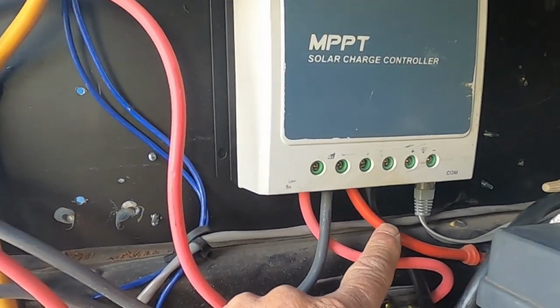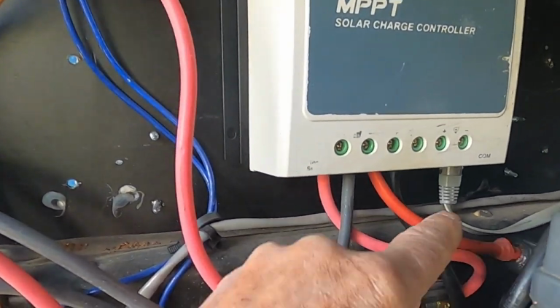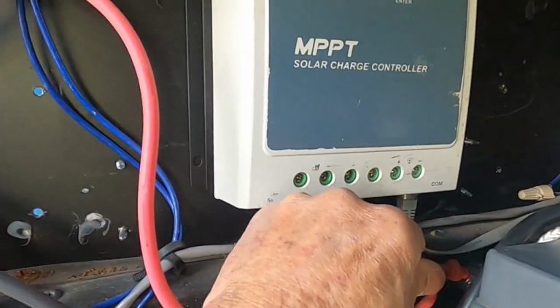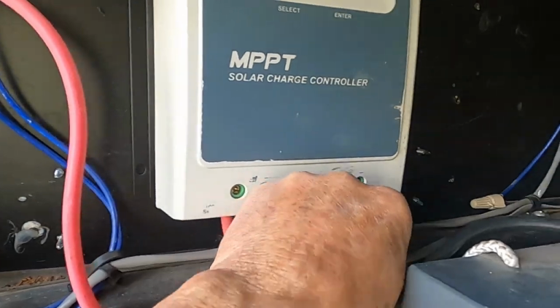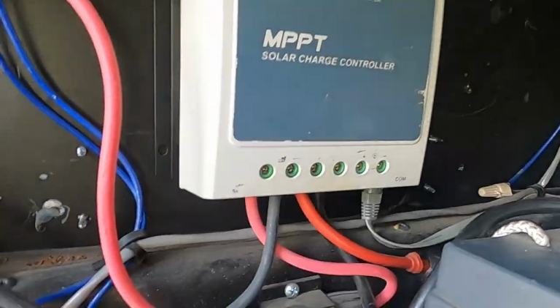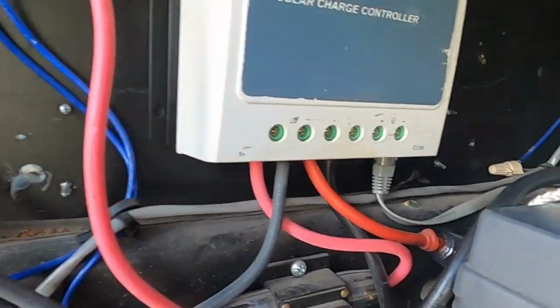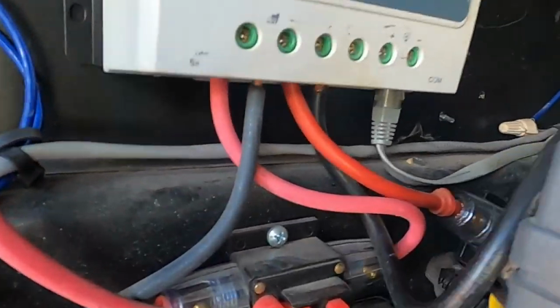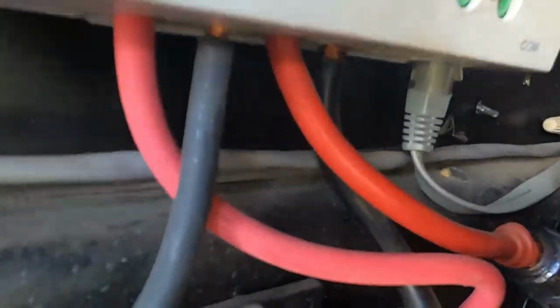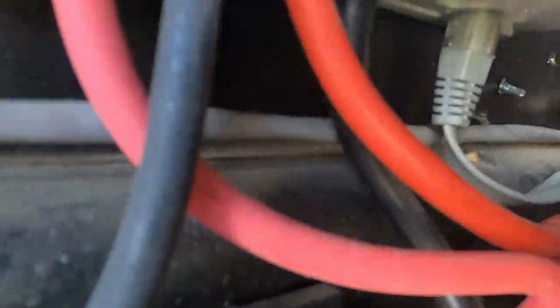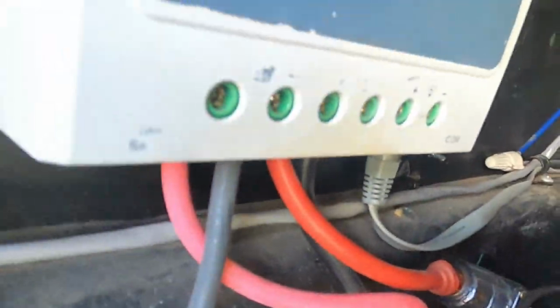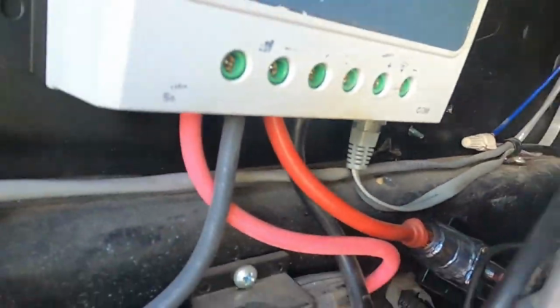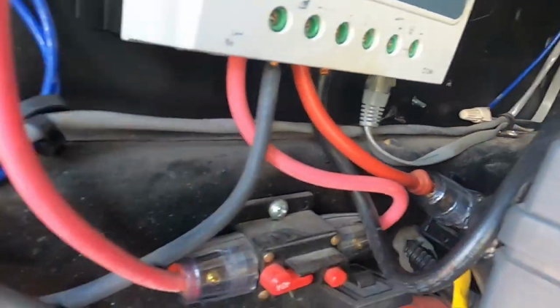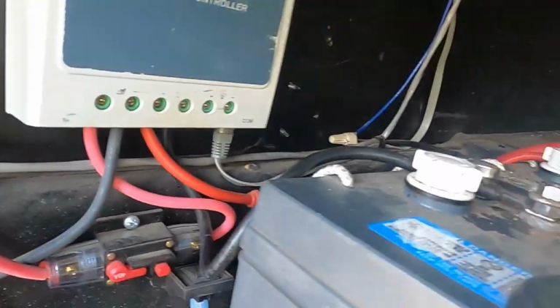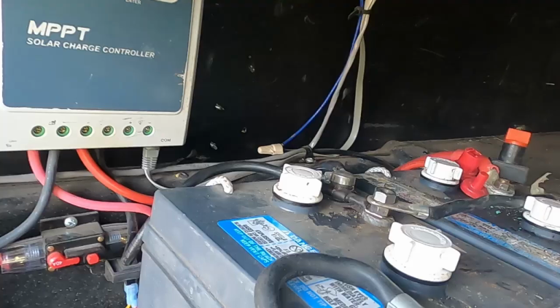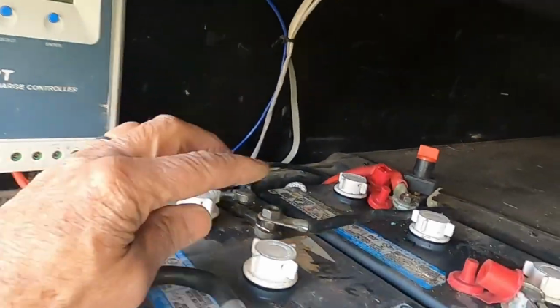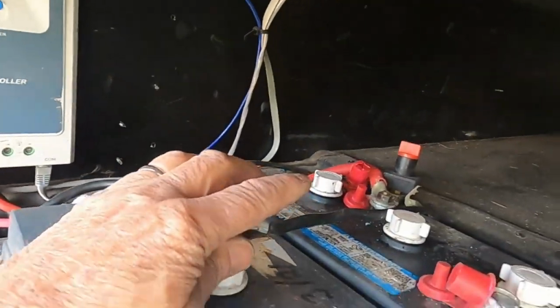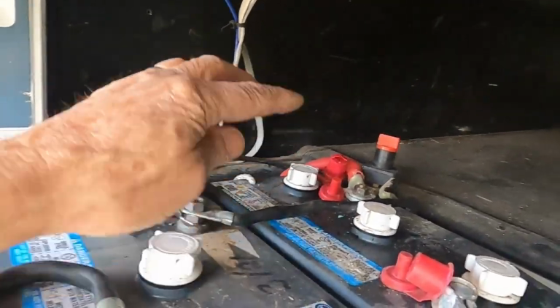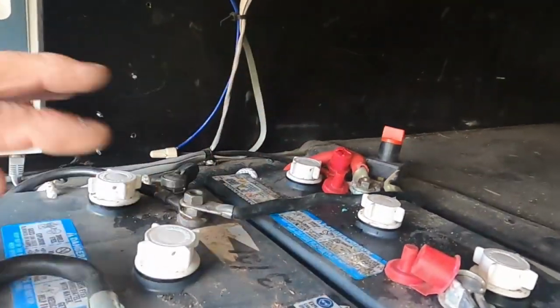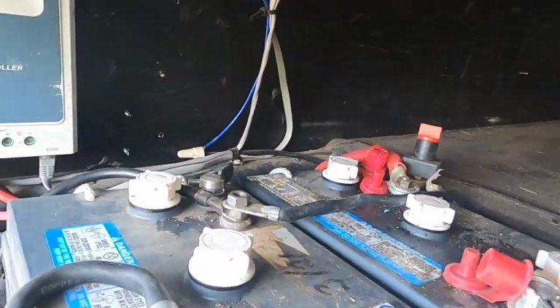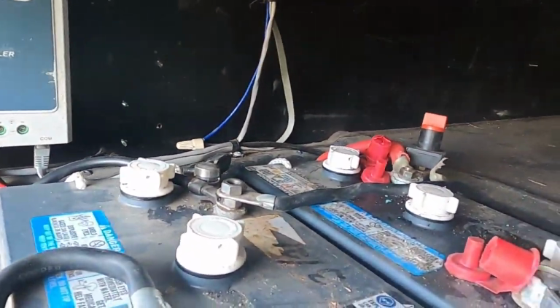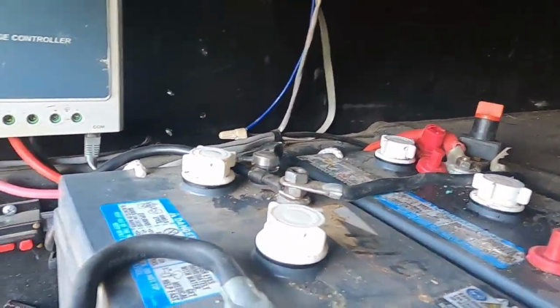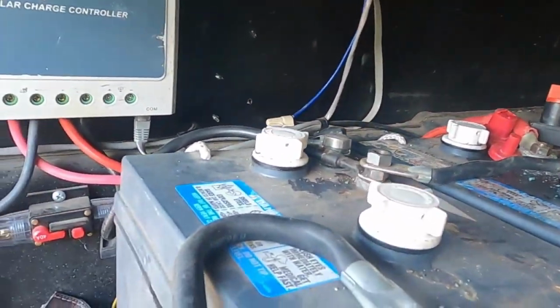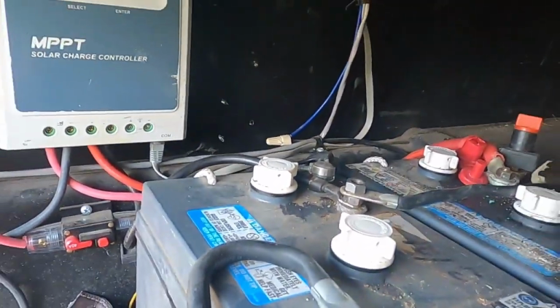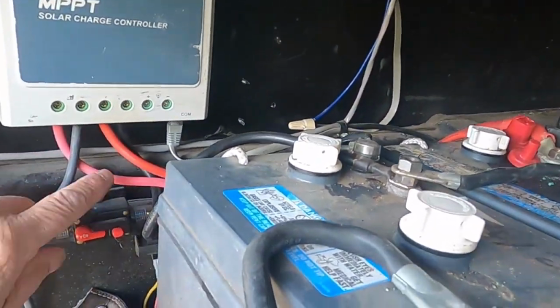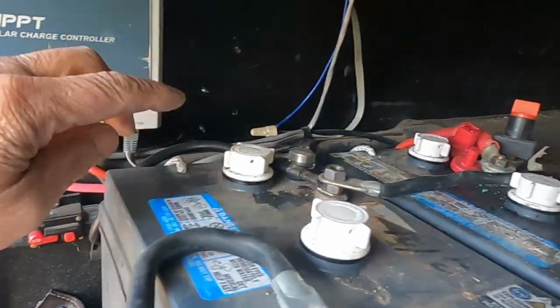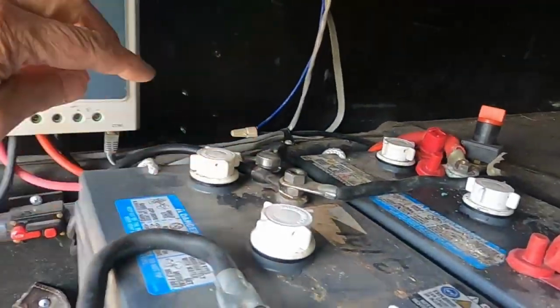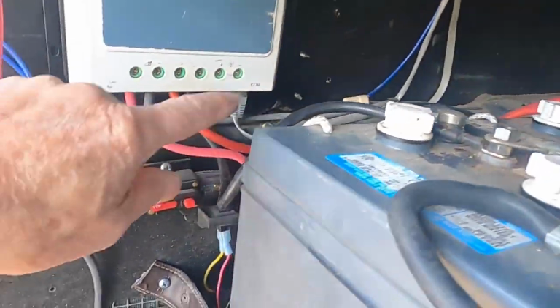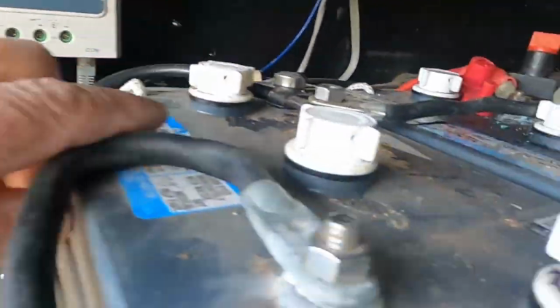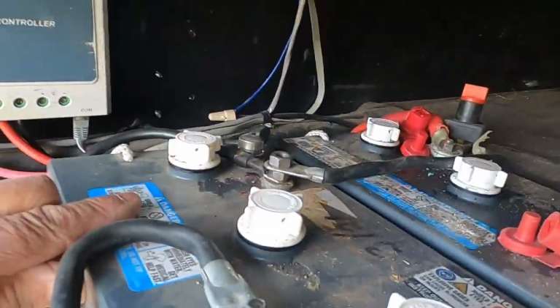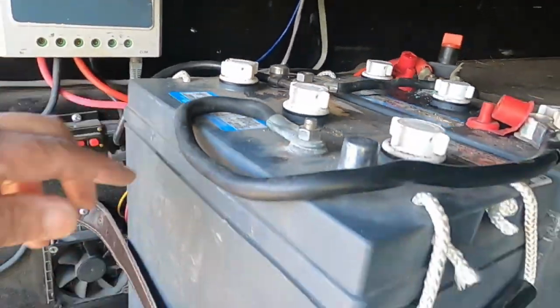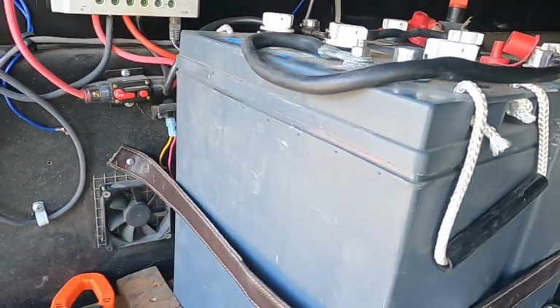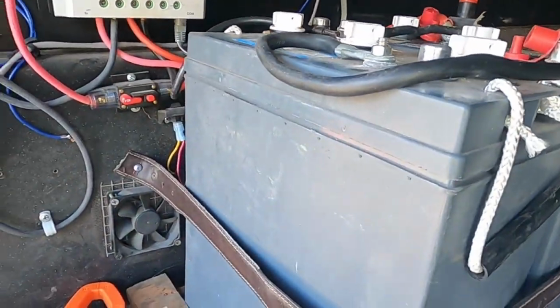I also have a 40-amp fuse on the output side — I'm not sure if you can see it back there. Then it goes to charging the batteries: the positive side going to the battery and the negative side going to the top of the battery.